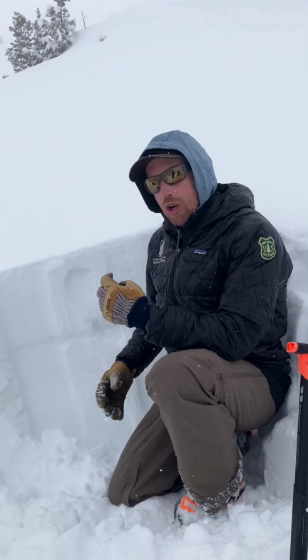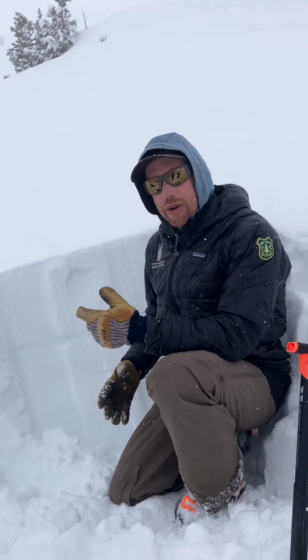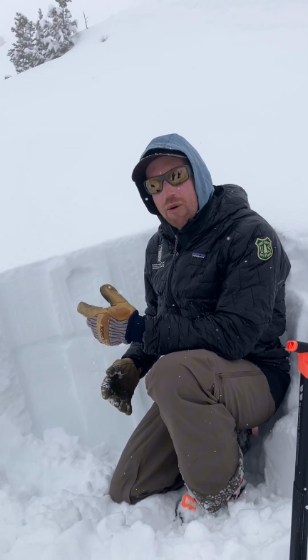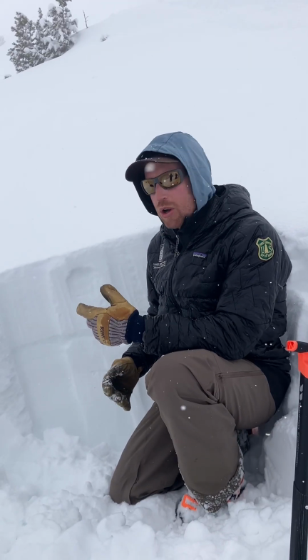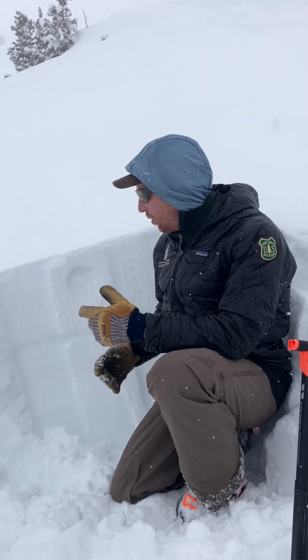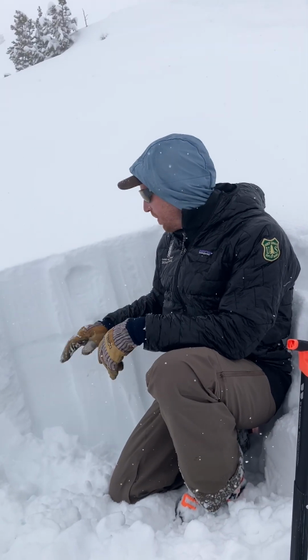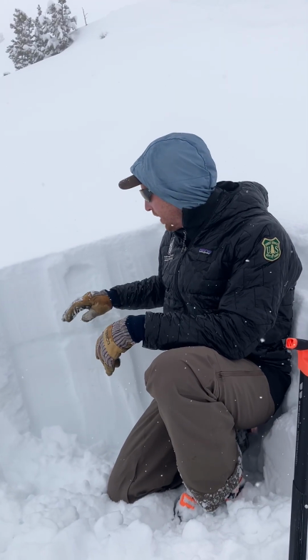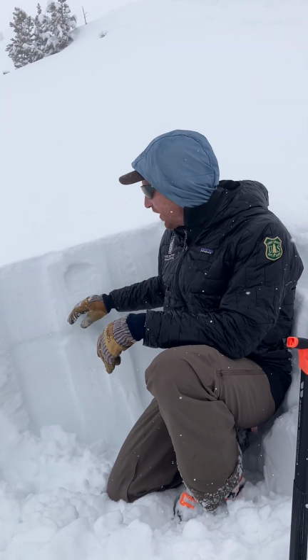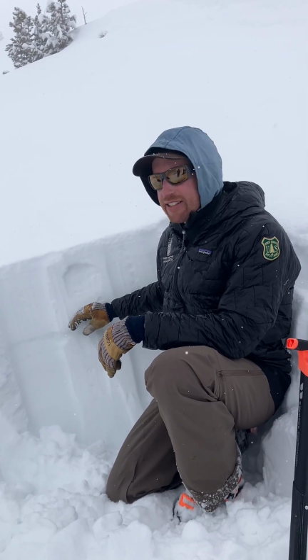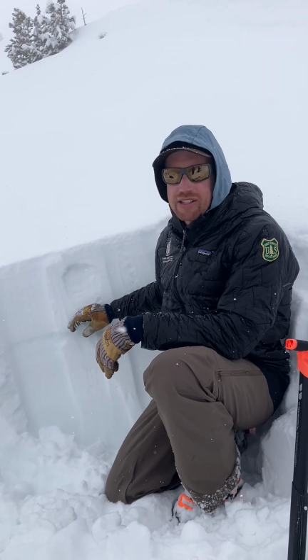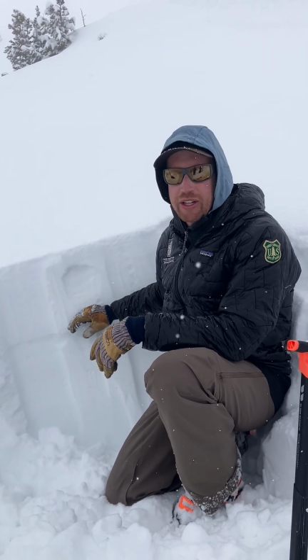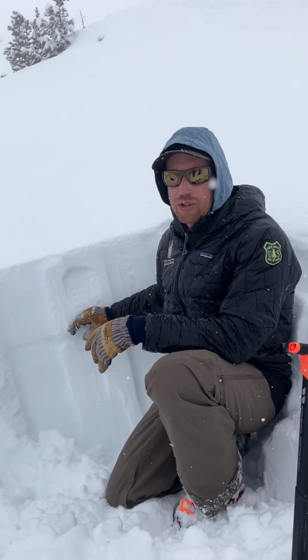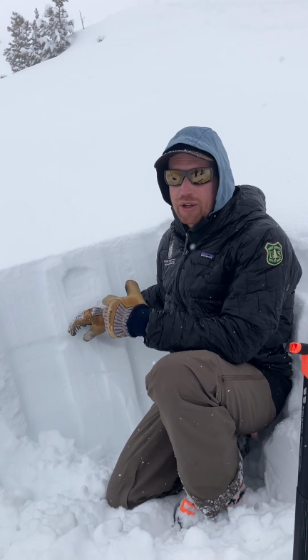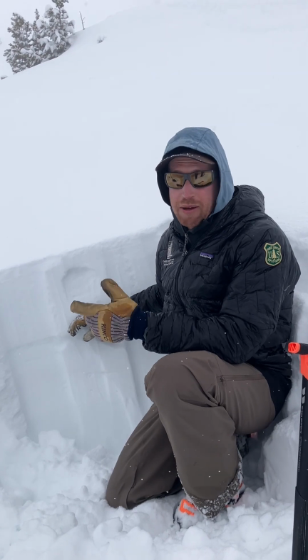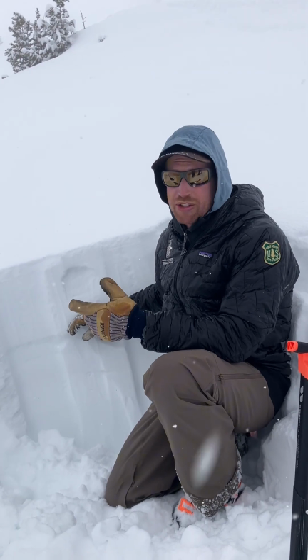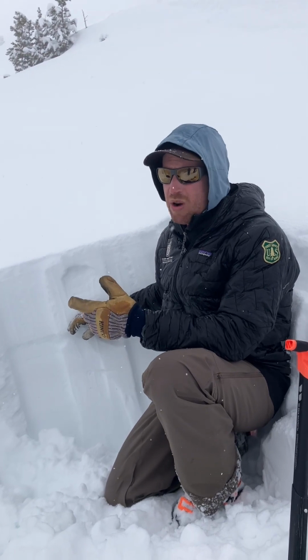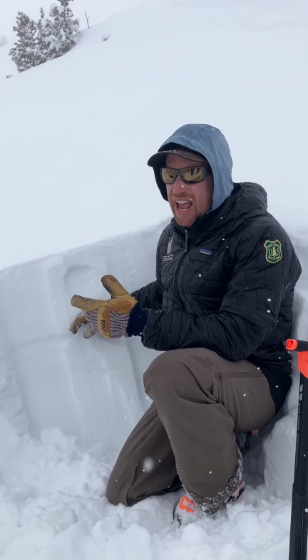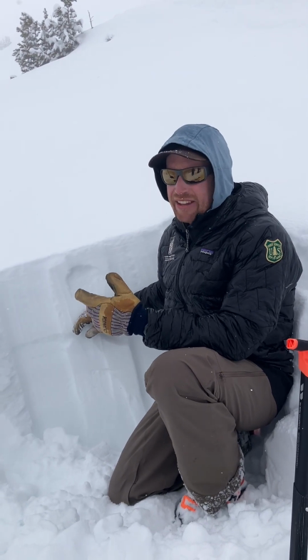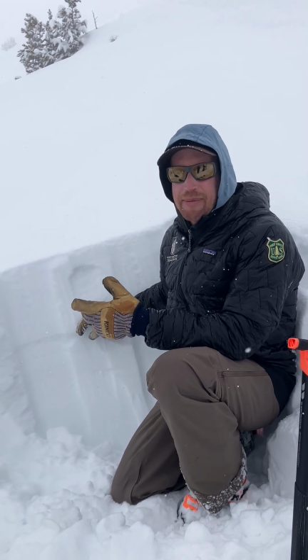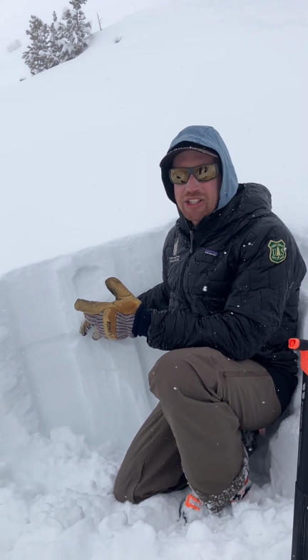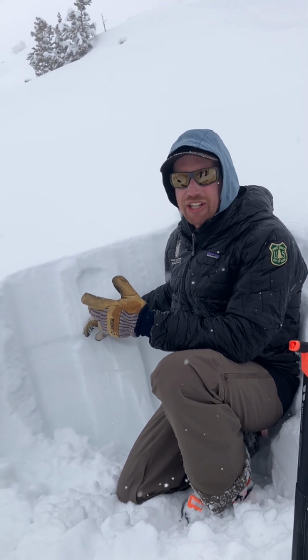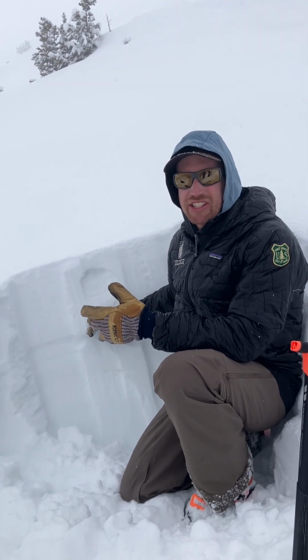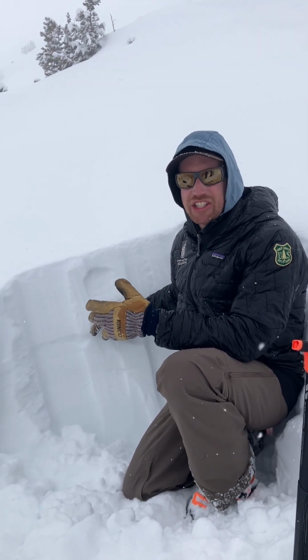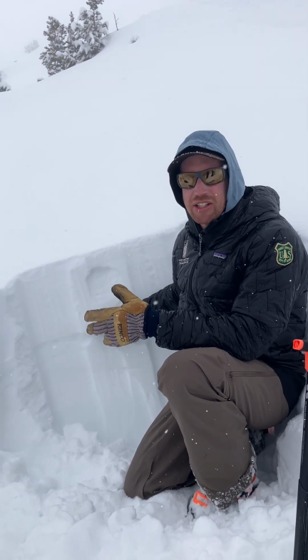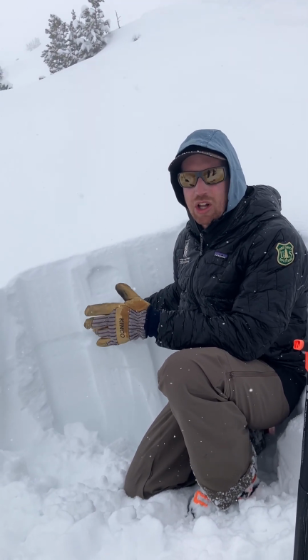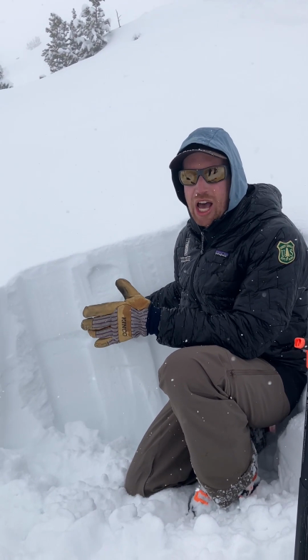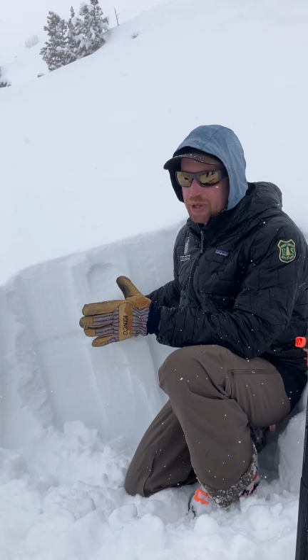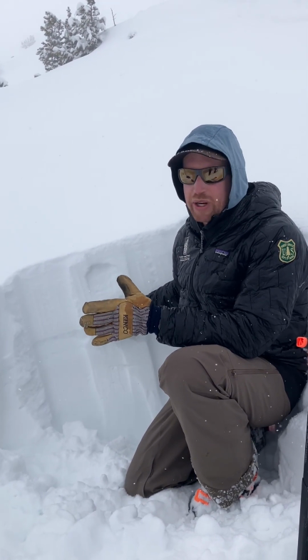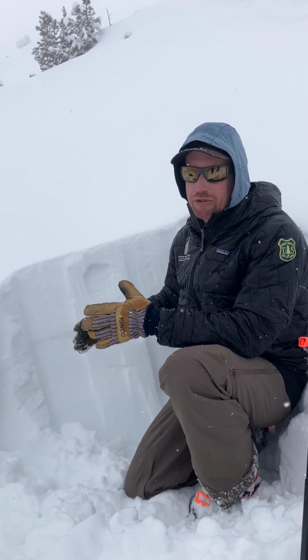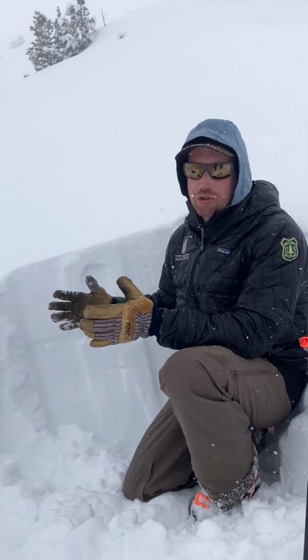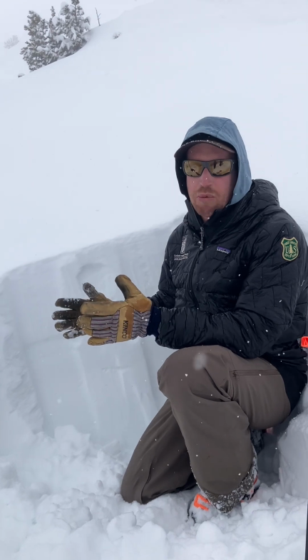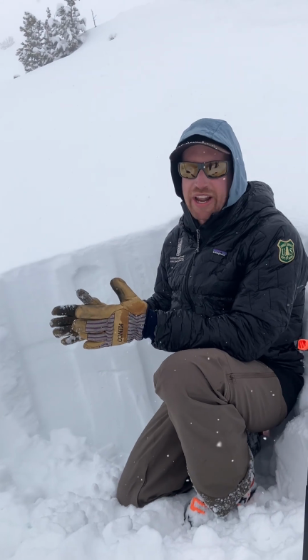Going forward we do want to be carefully assessing the stability of the new snow as we get more snow, and this time of year conditions can change a lot and pretty quickly — just throughout one day.